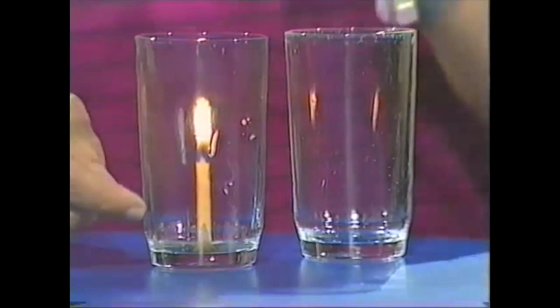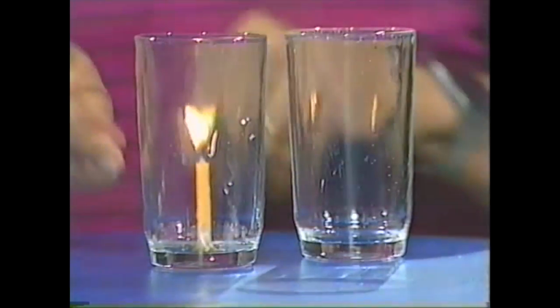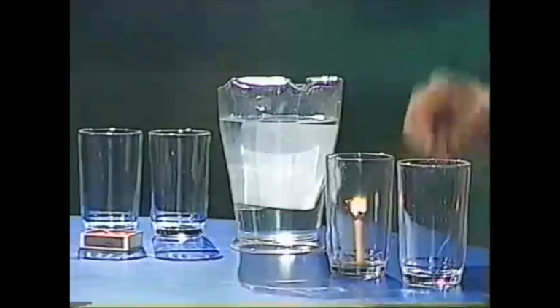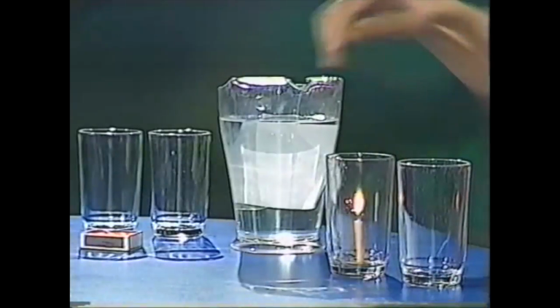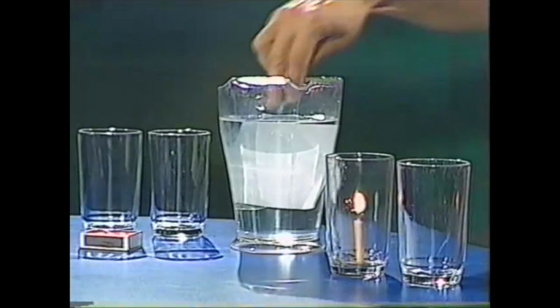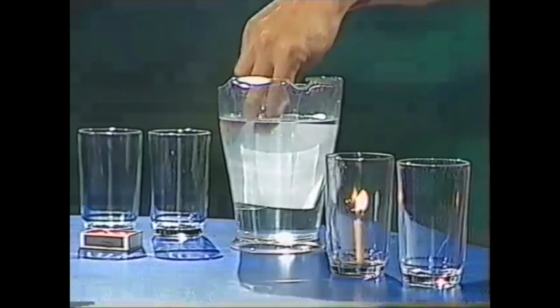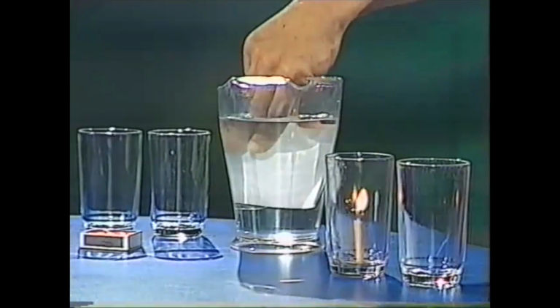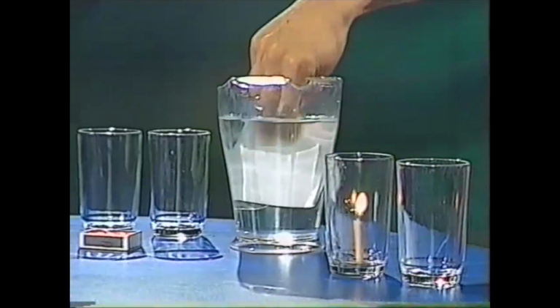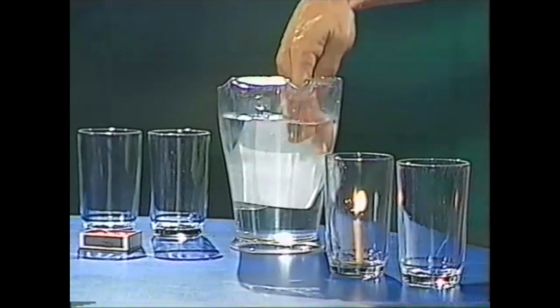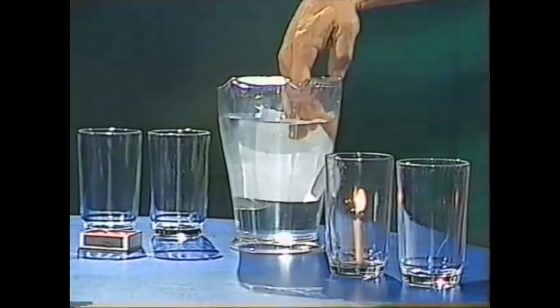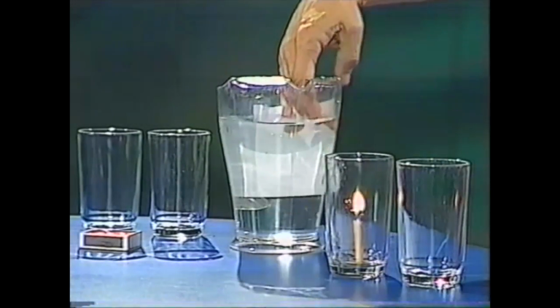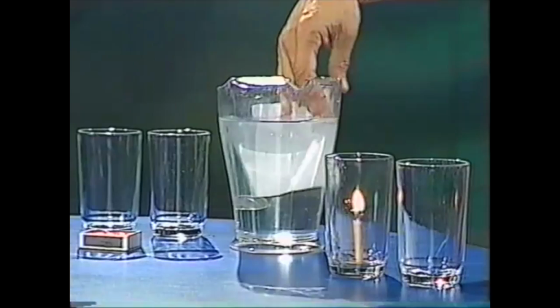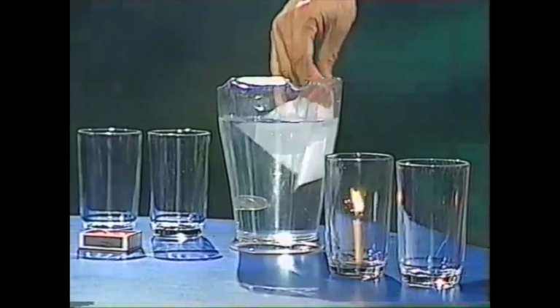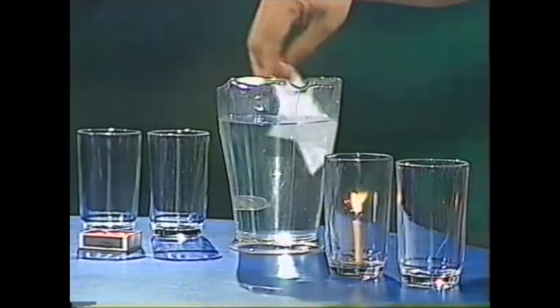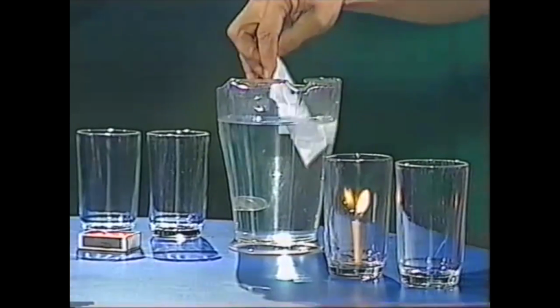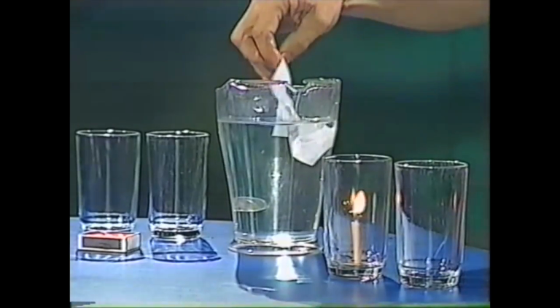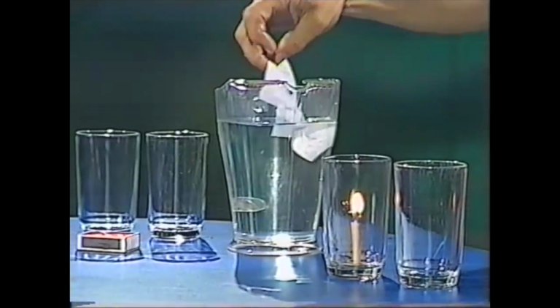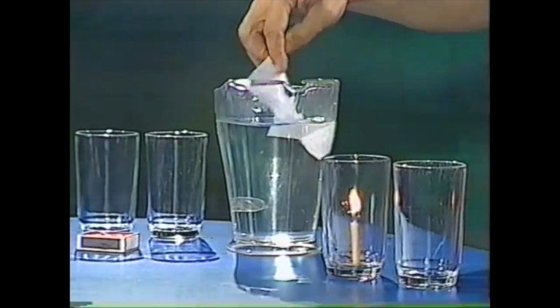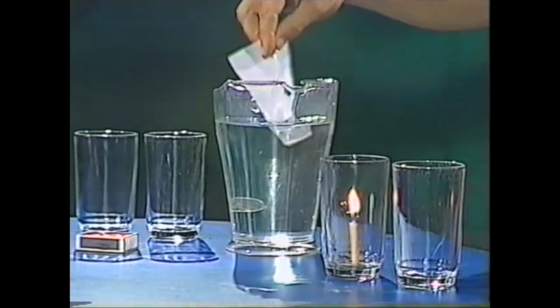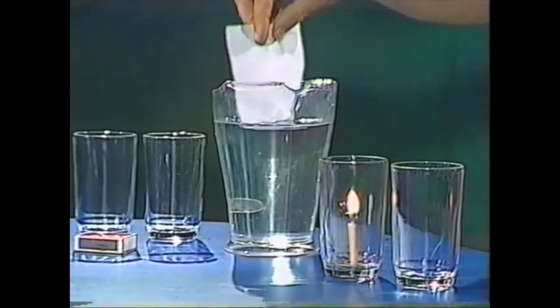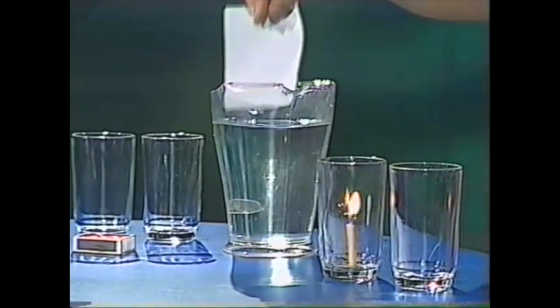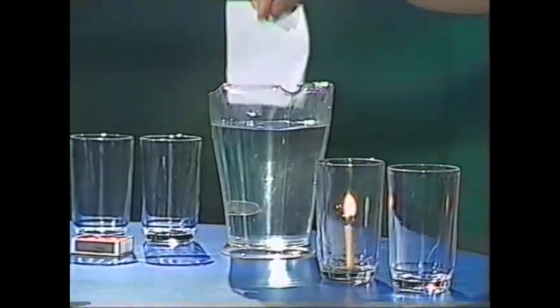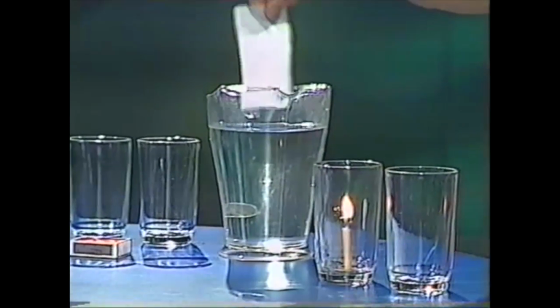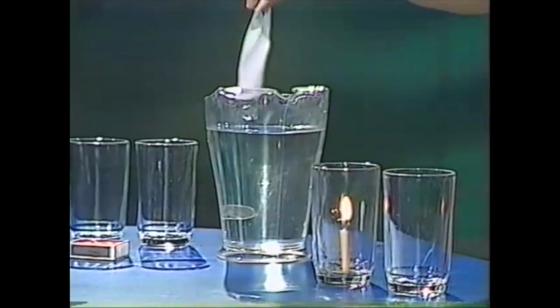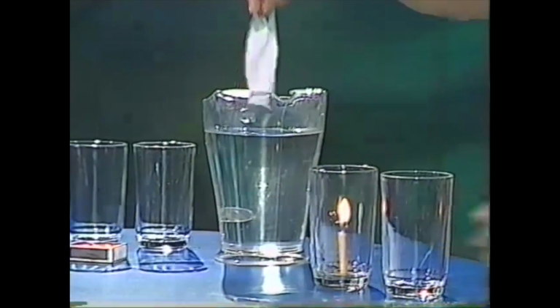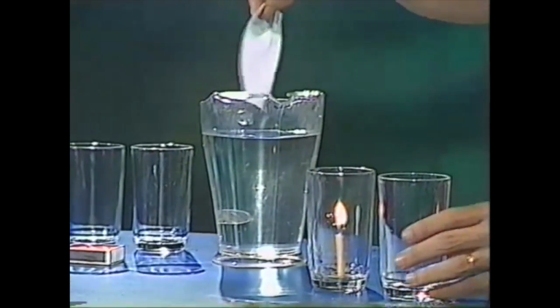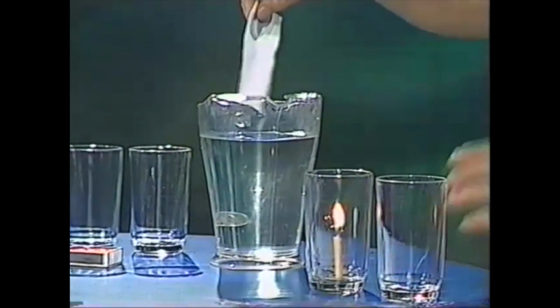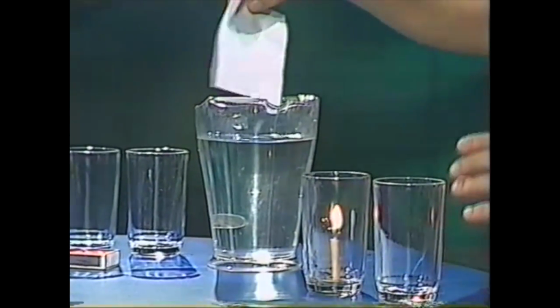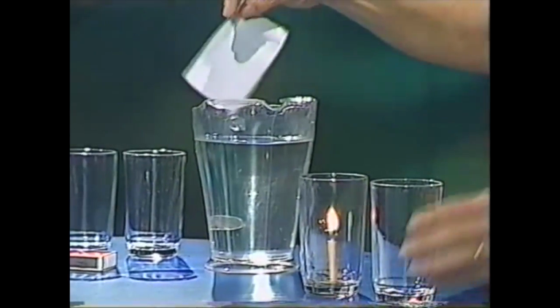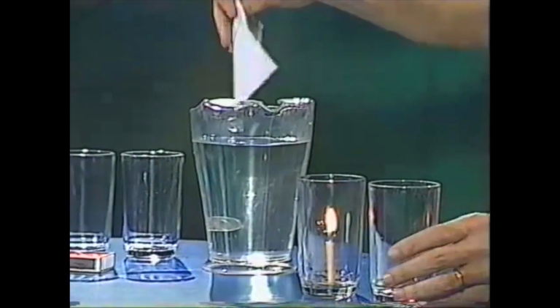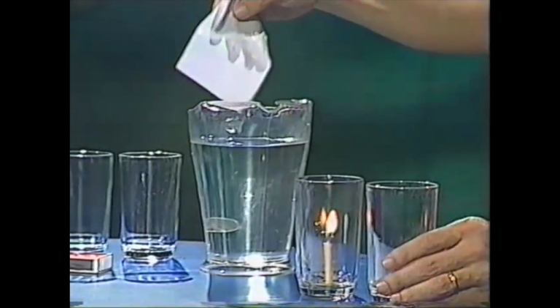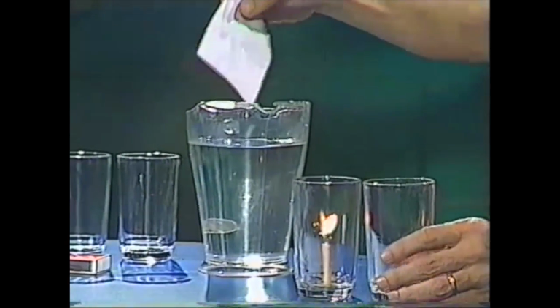Next, you'll need a piece of paper which has been soaking for about a minute in water — just an ordinary piece of white paper, a little bigger than the top of each of the glasses.